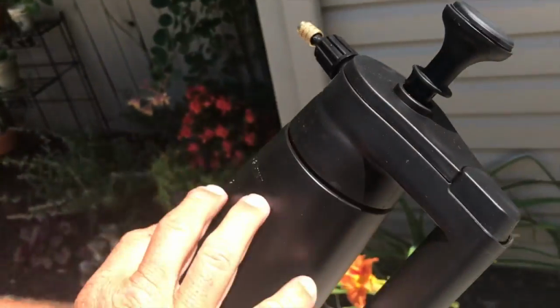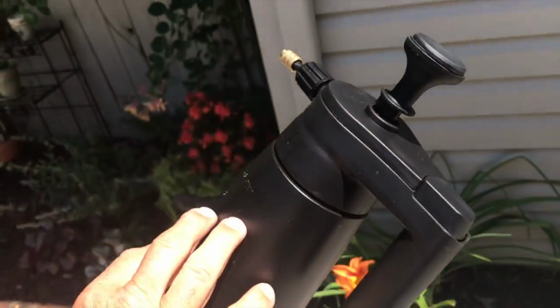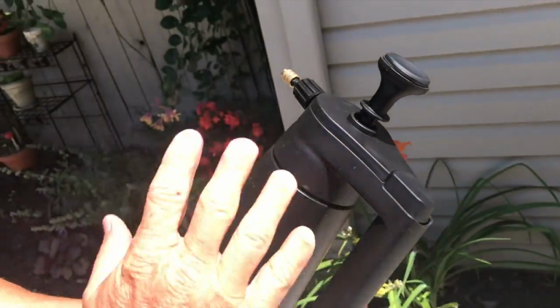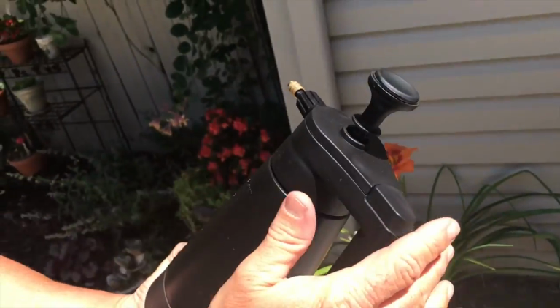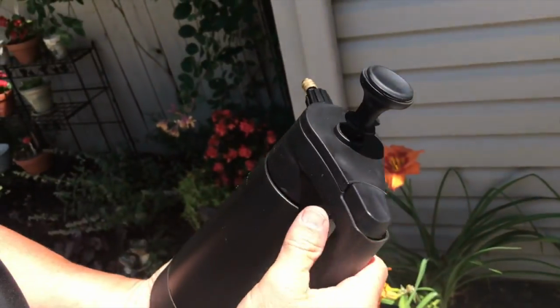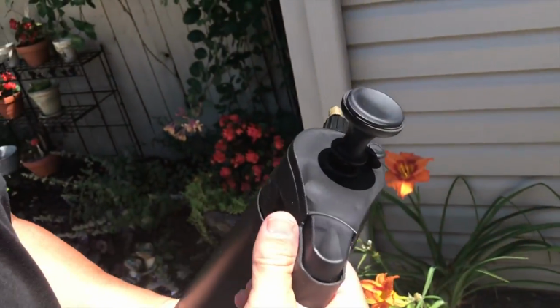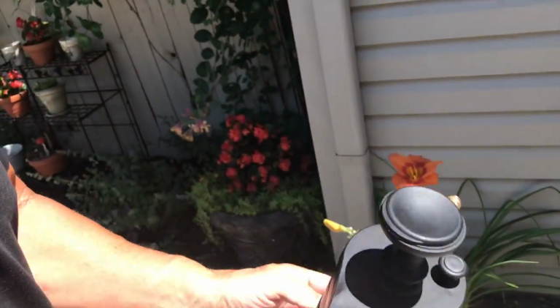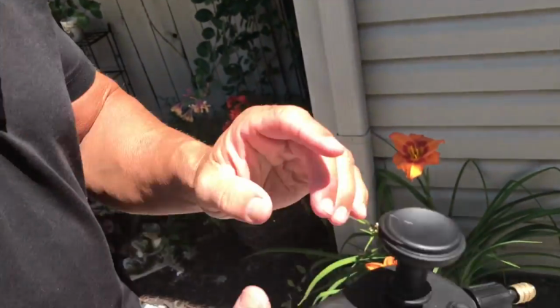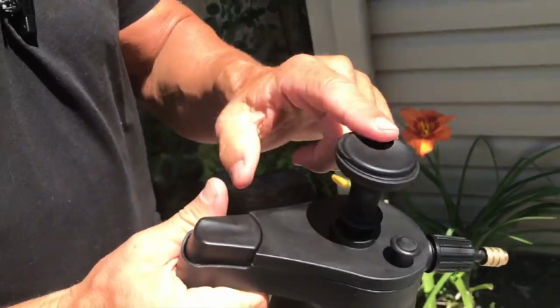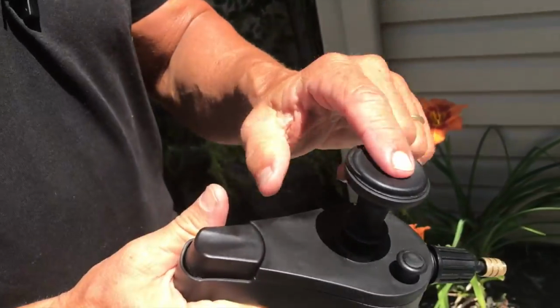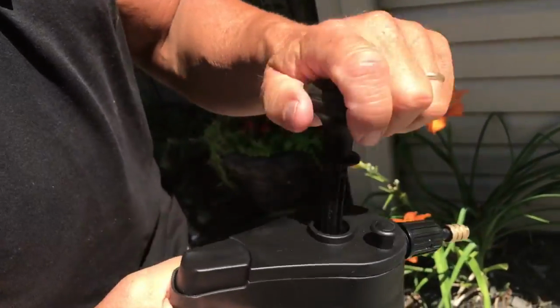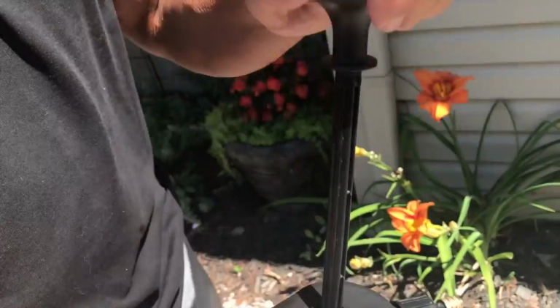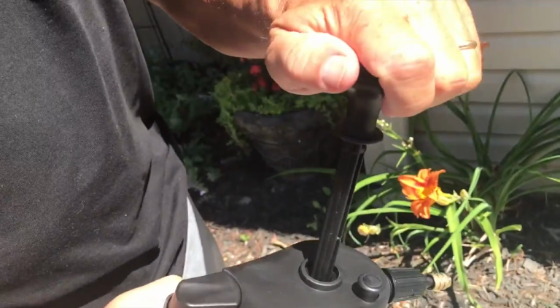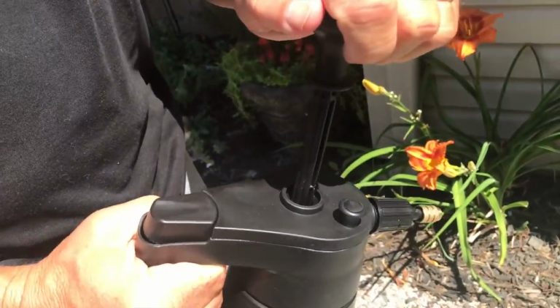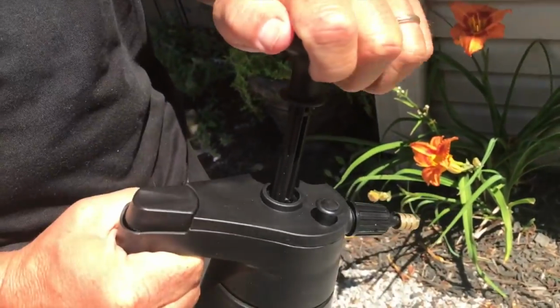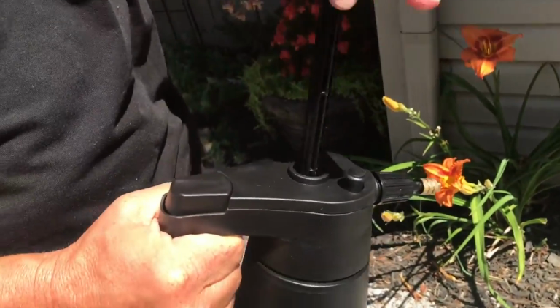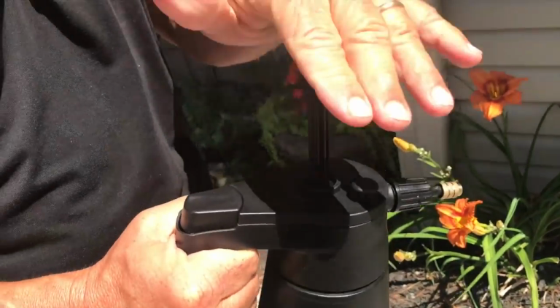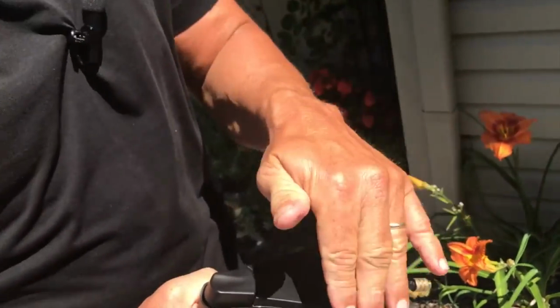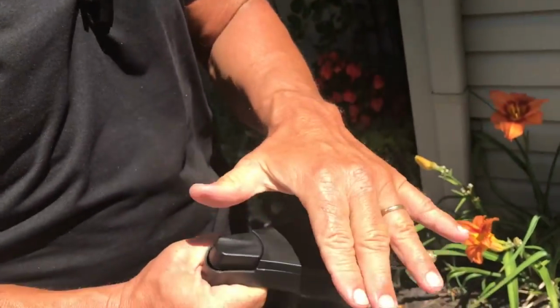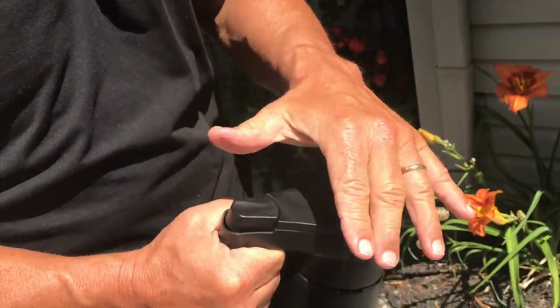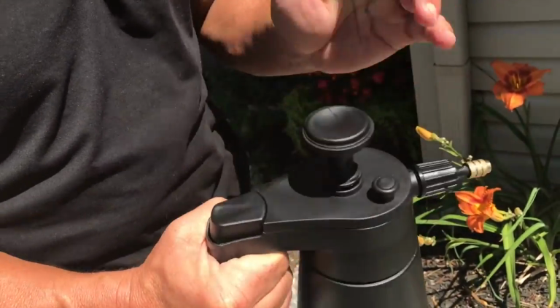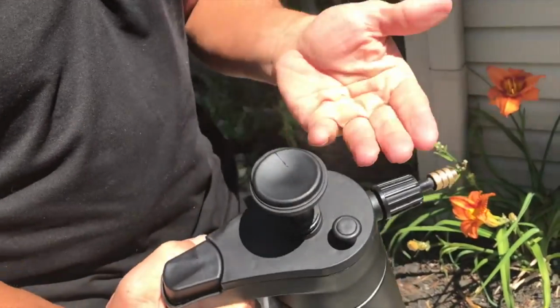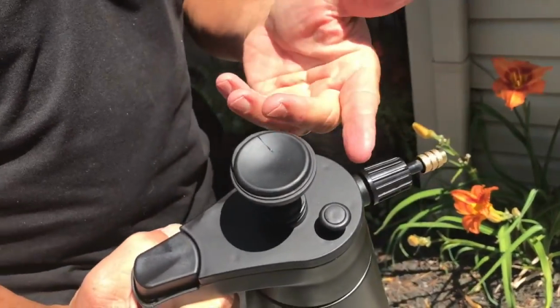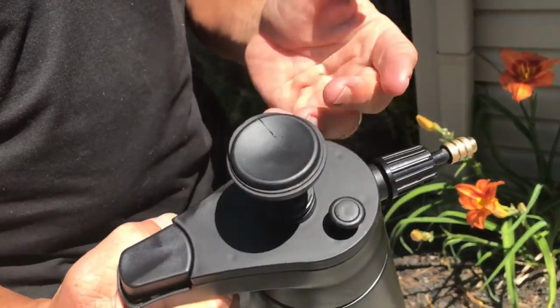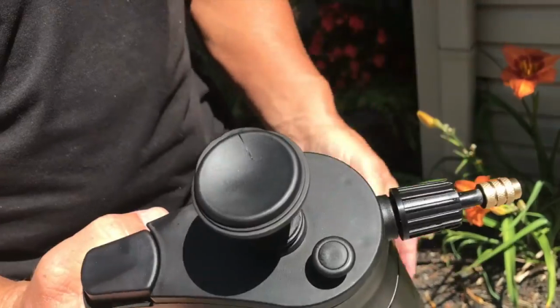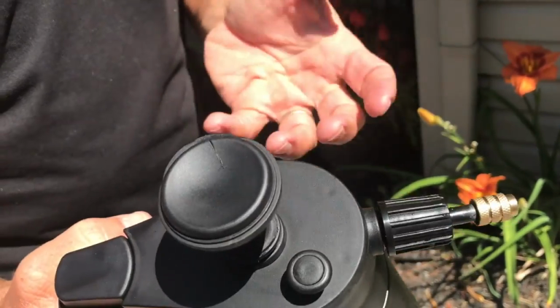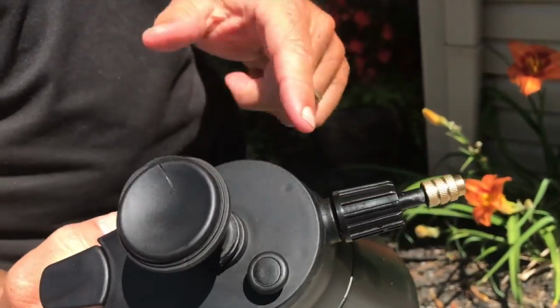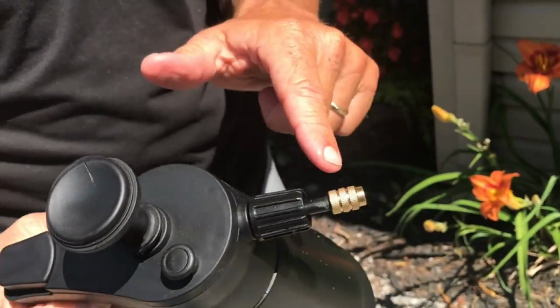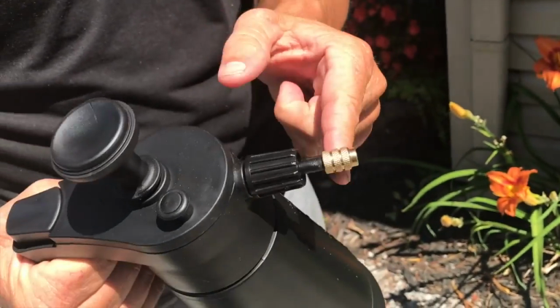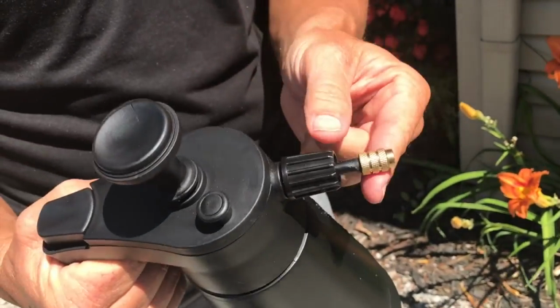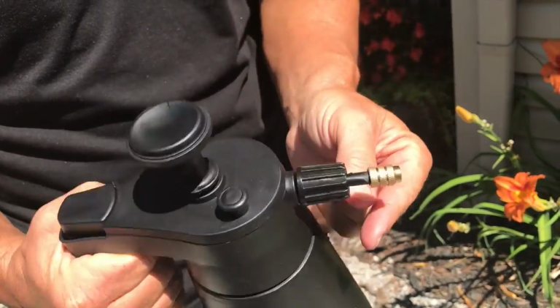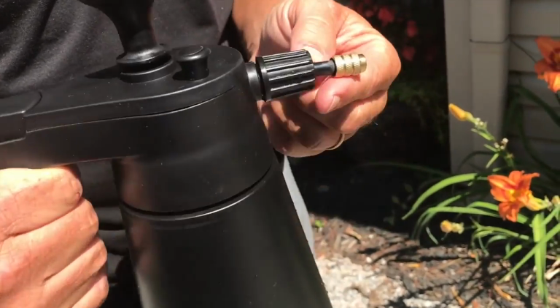I already have water in here for the demonstration. What you do is you just pump down on this until the pressure builds to a certain point, and that creates the pressure for the high-pressure nozzle.